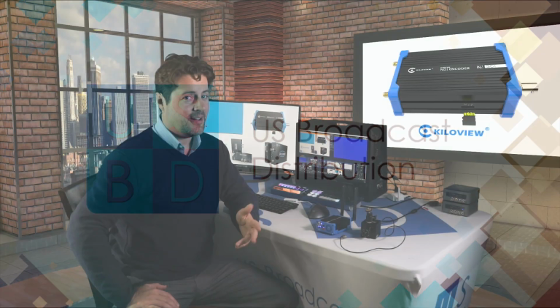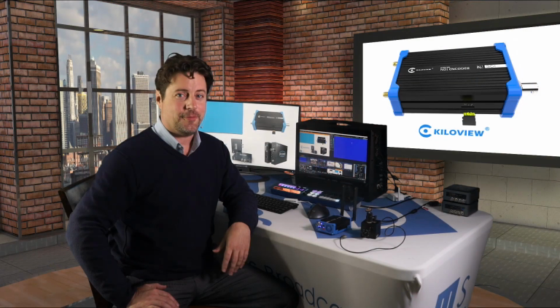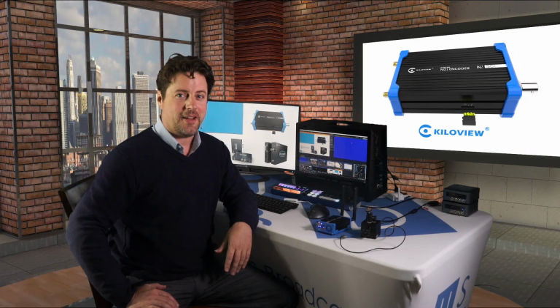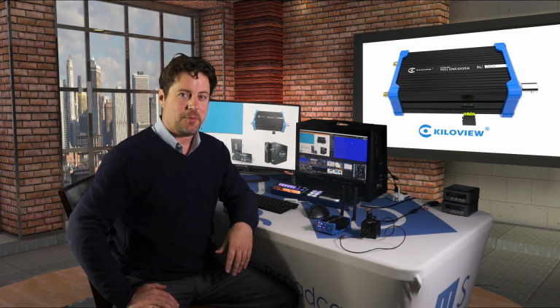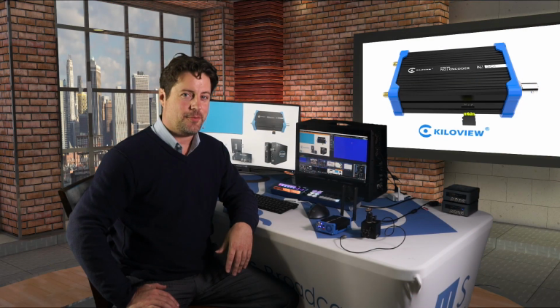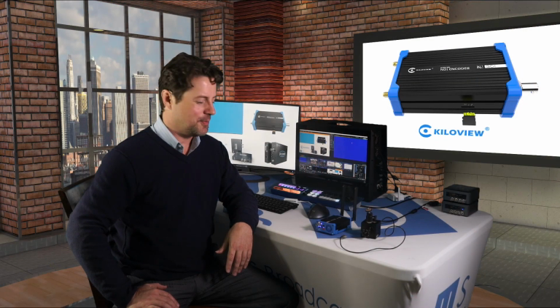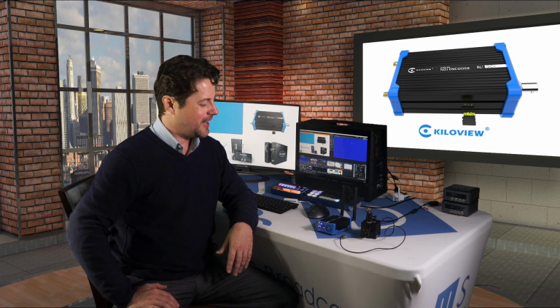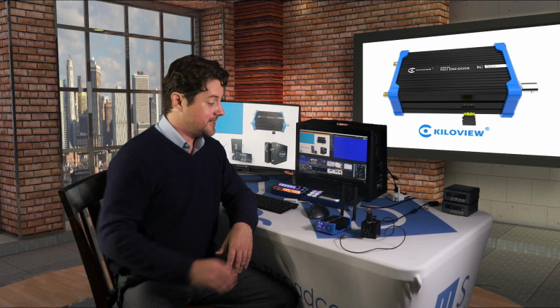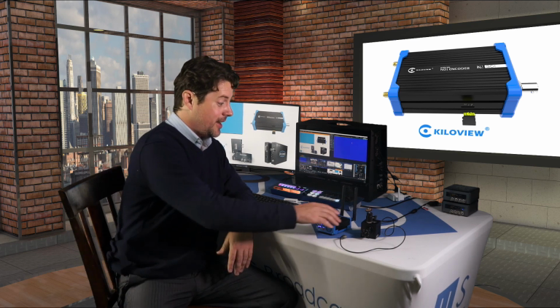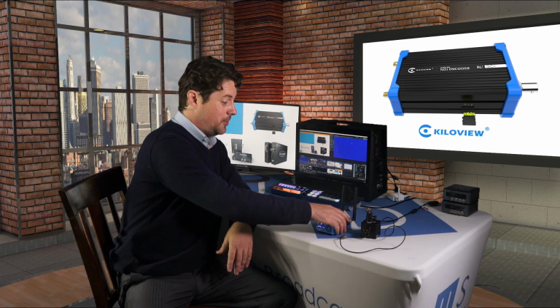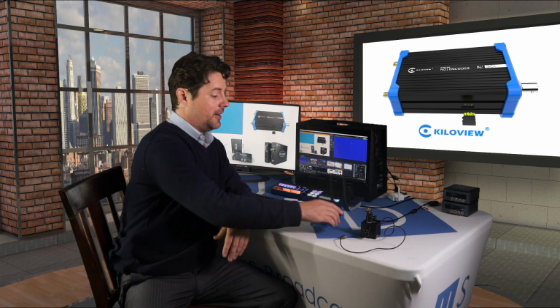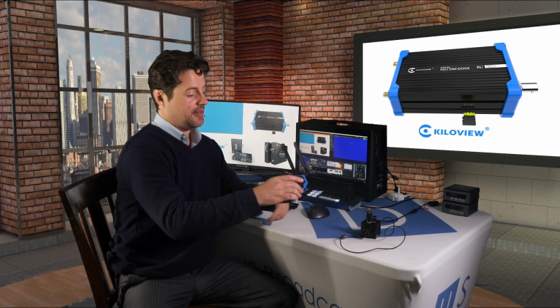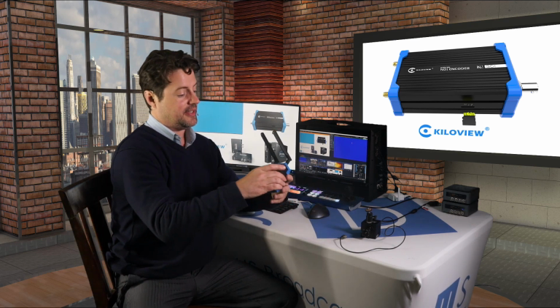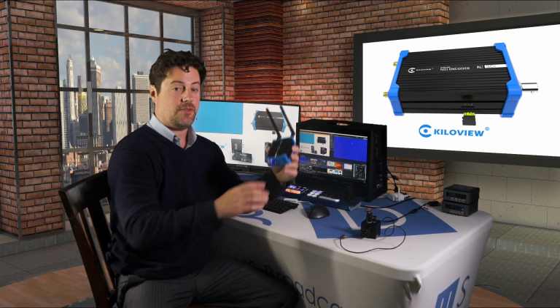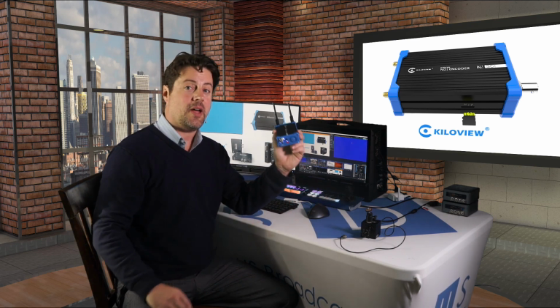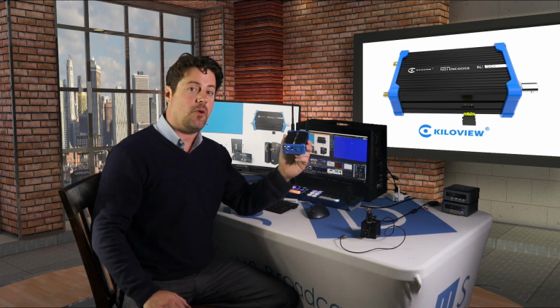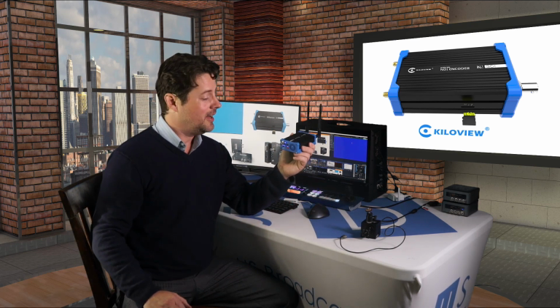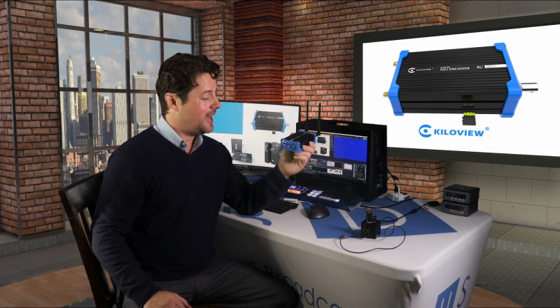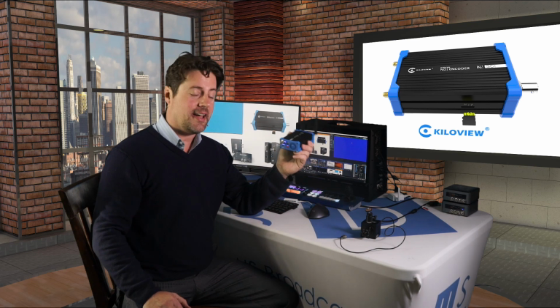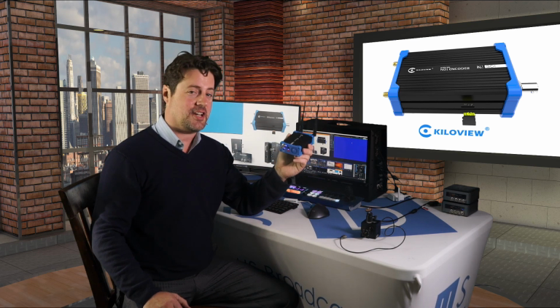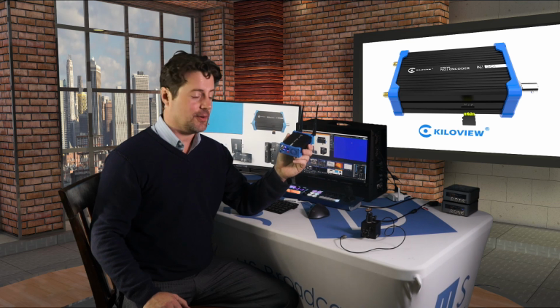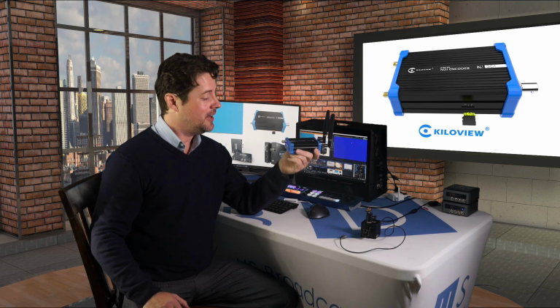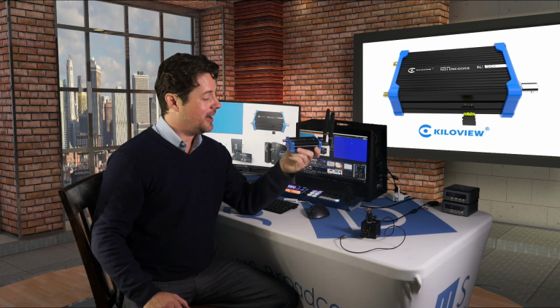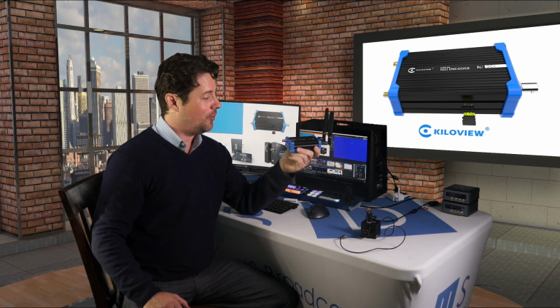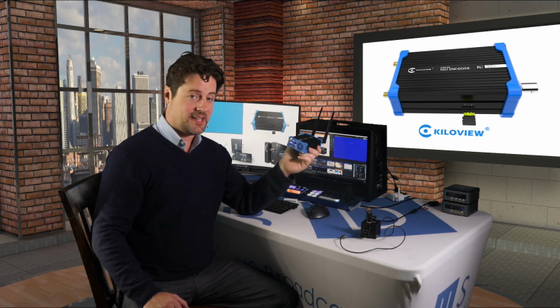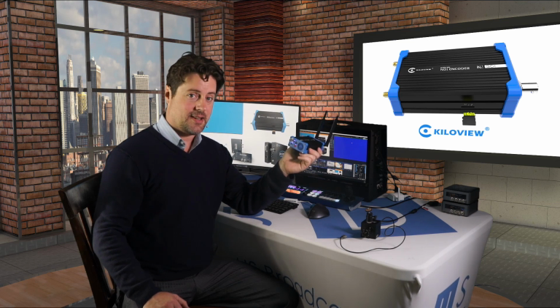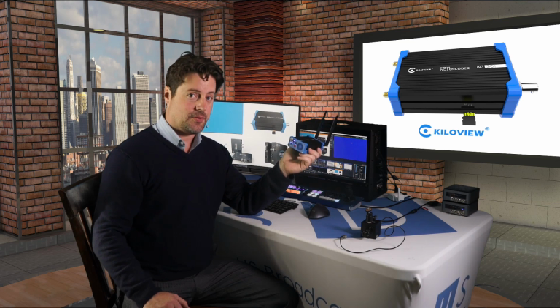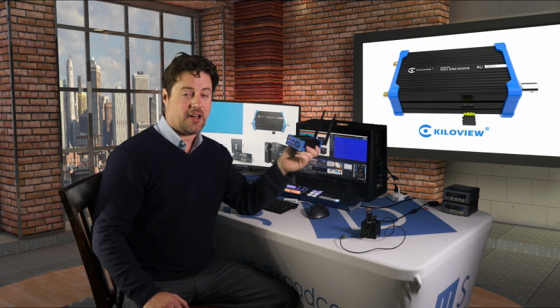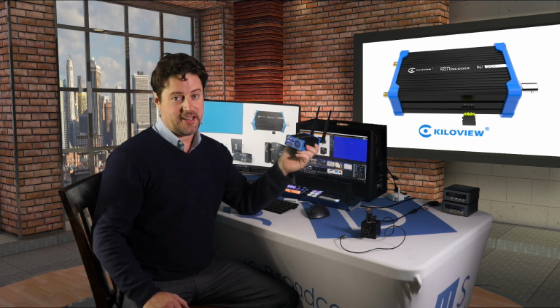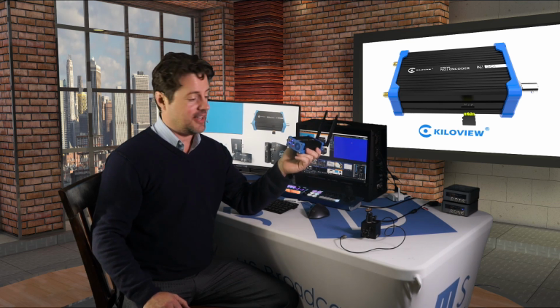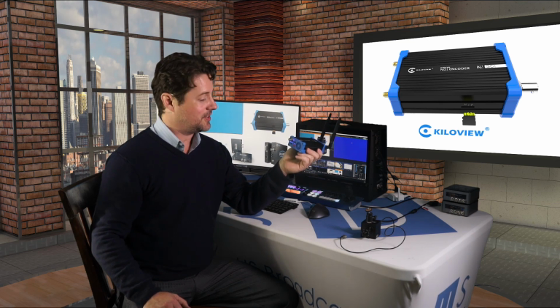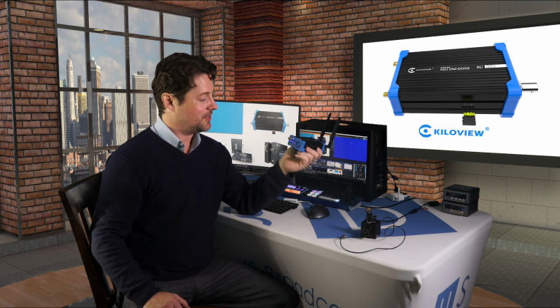Hello, I'm Eric Pratt from US Broadcast and today we're going to be talking about the Kilaview N1 NDI HX encoder. What makes this different from other NDI HX encoders?